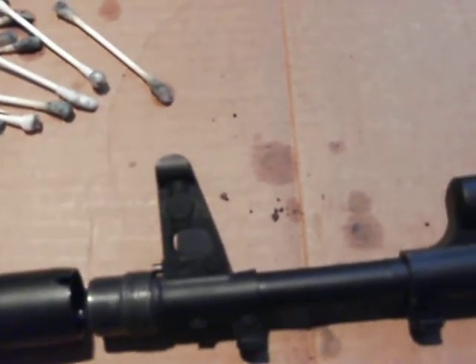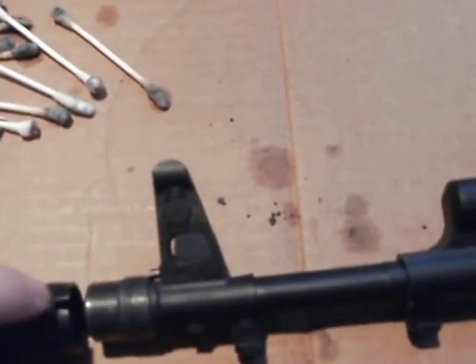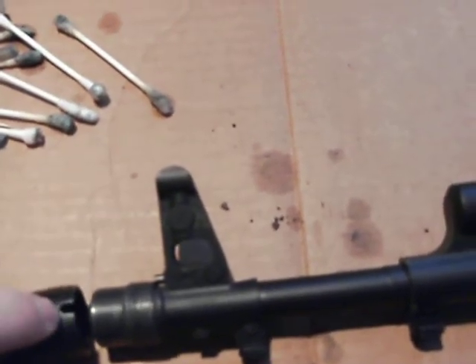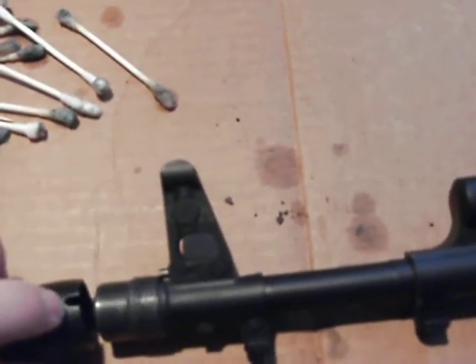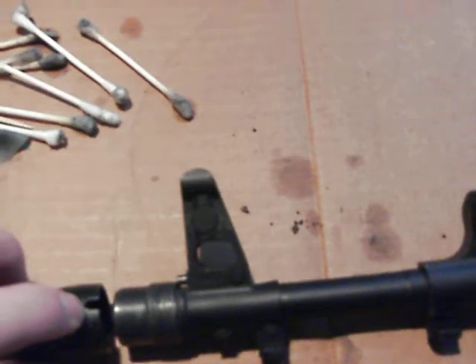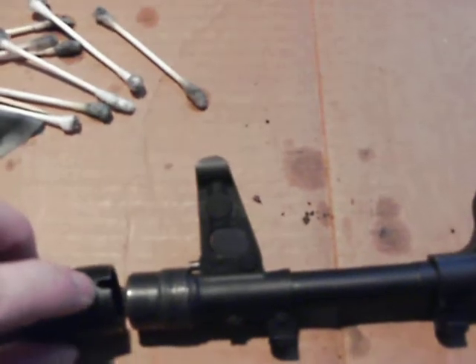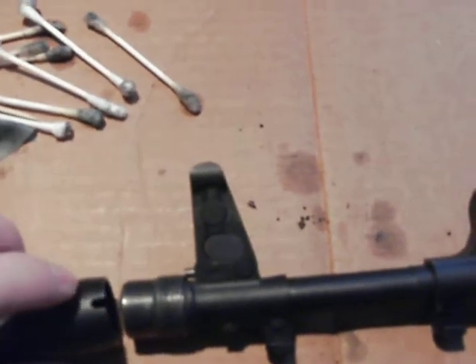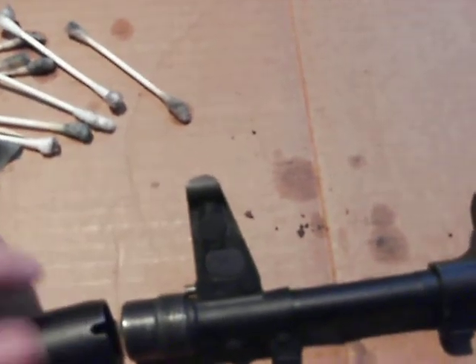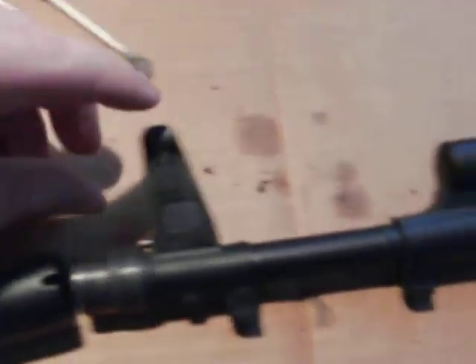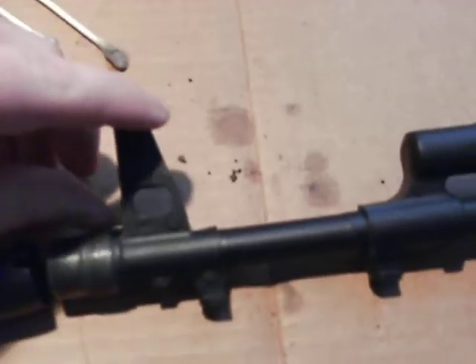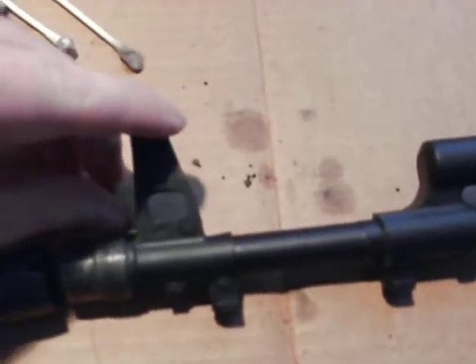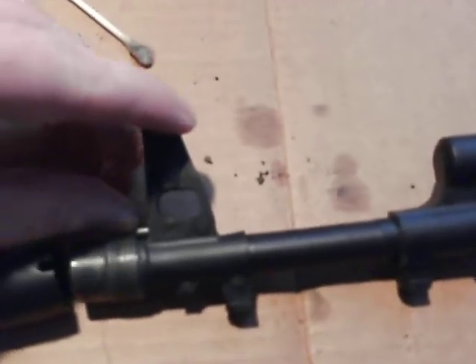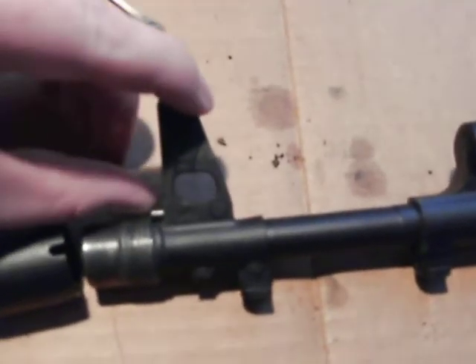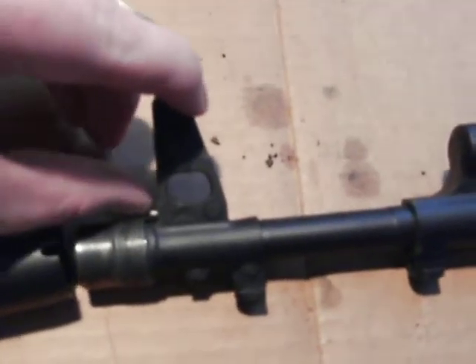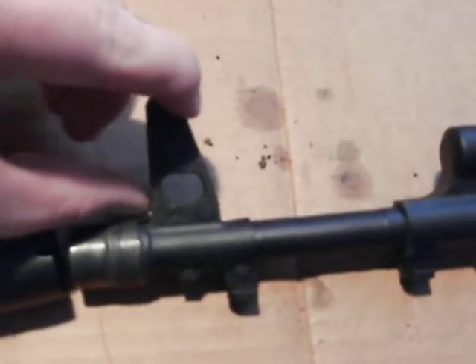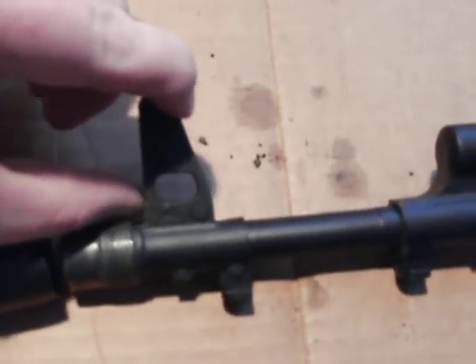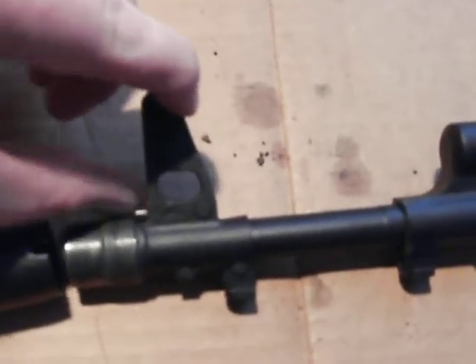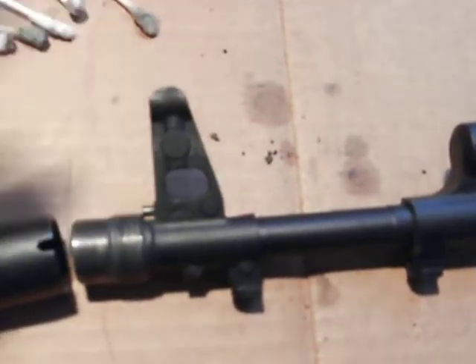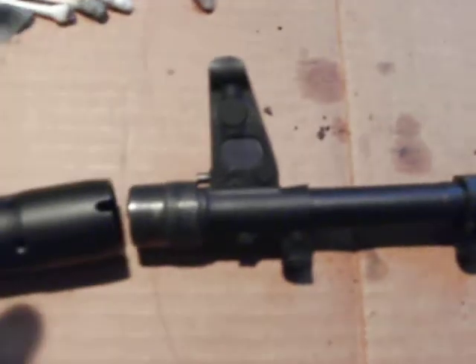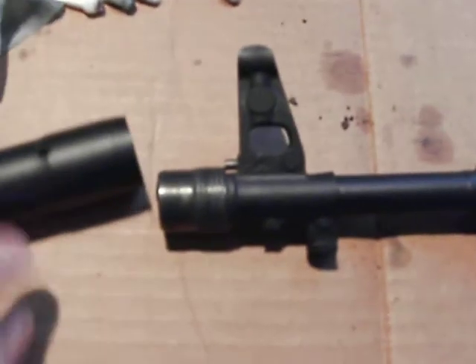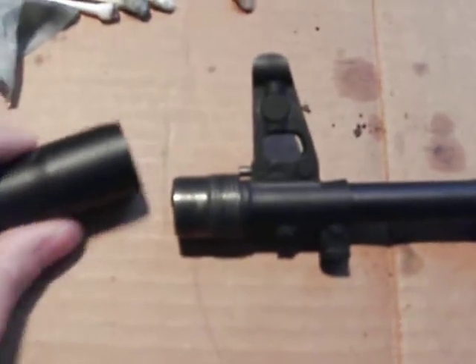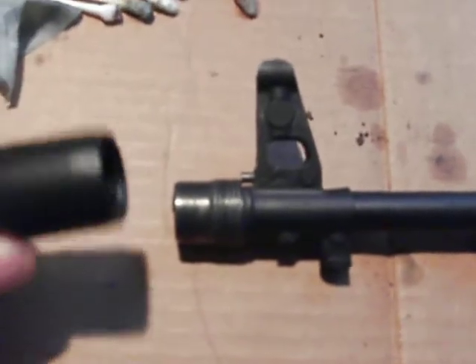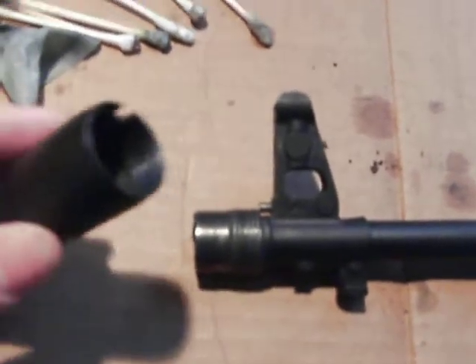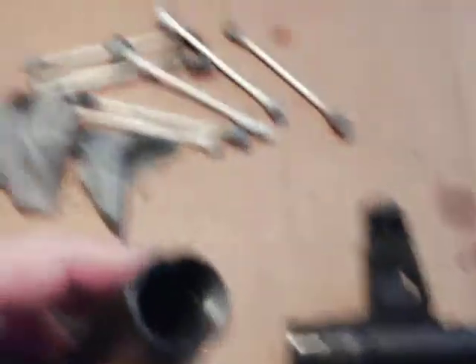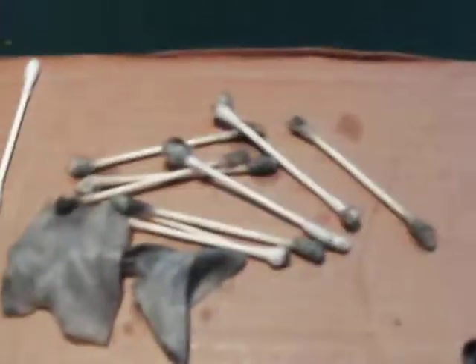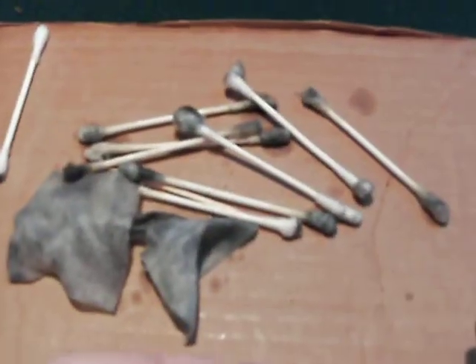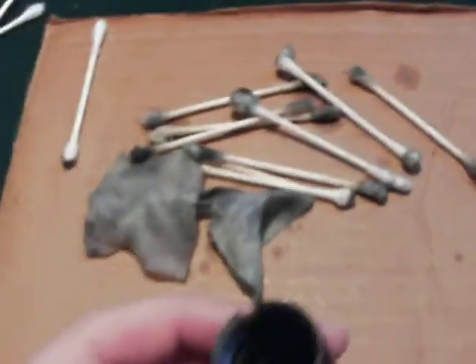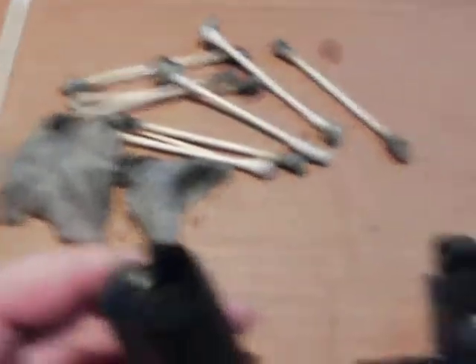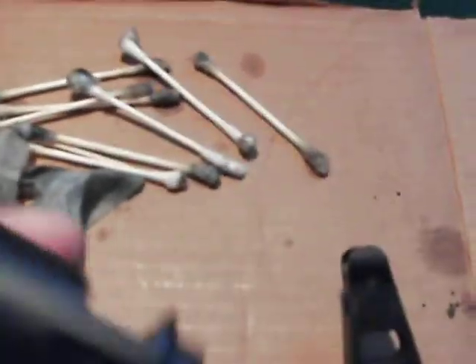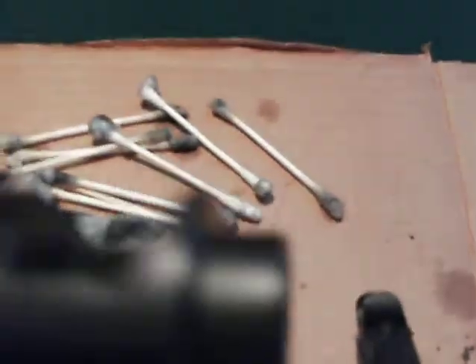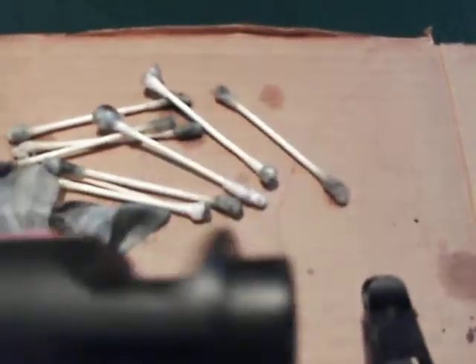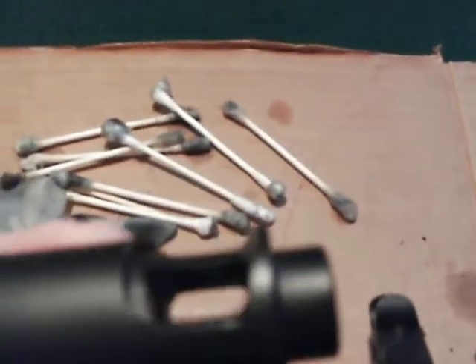As it seats in here, you can use a tool or just your thumbnail and push that in, and then start unscrewing this so that you can get in there and get it cleaned up.